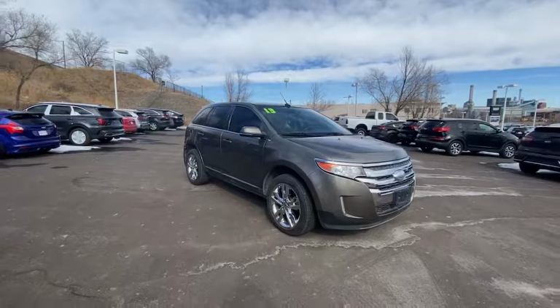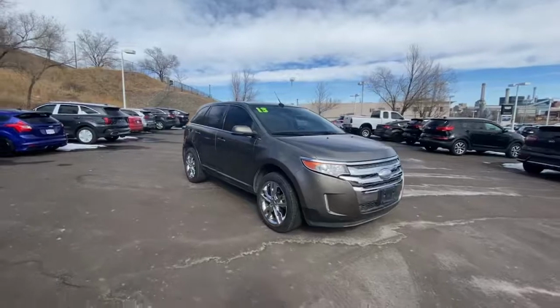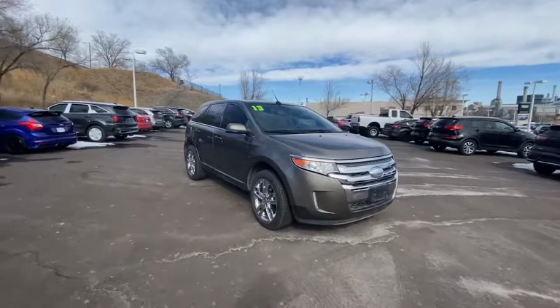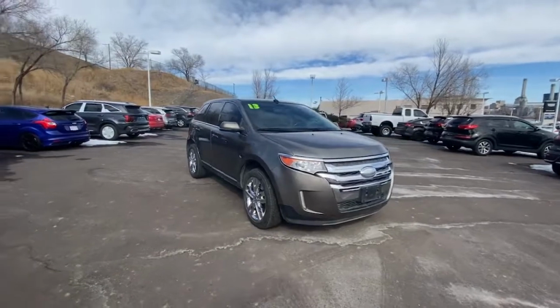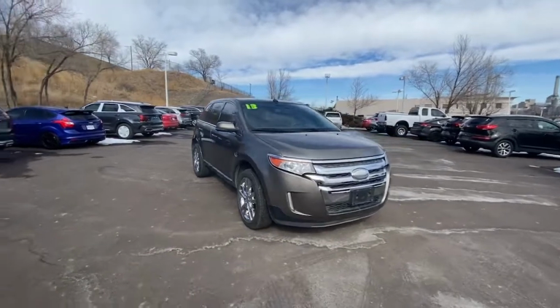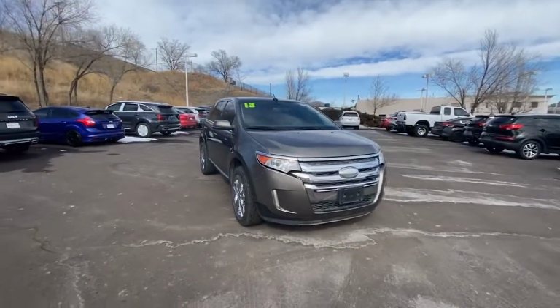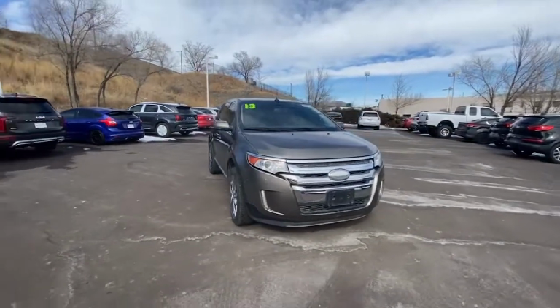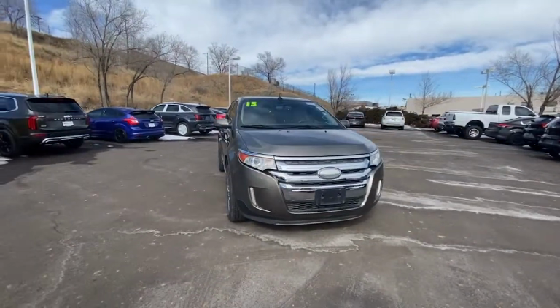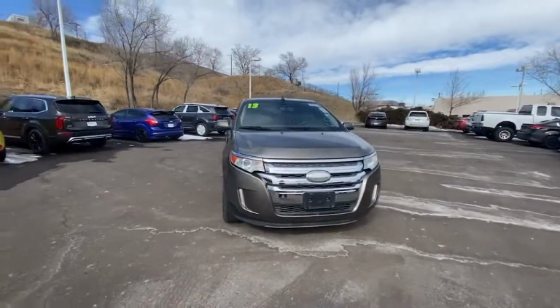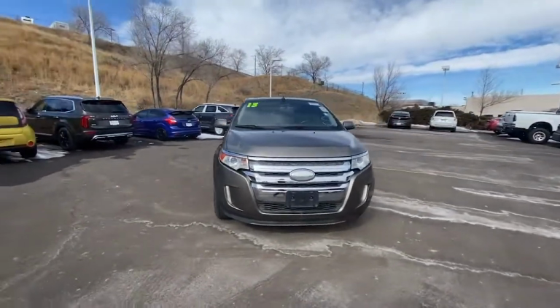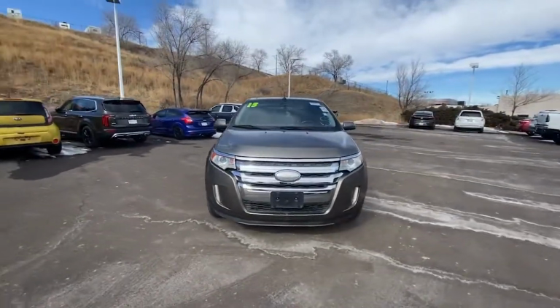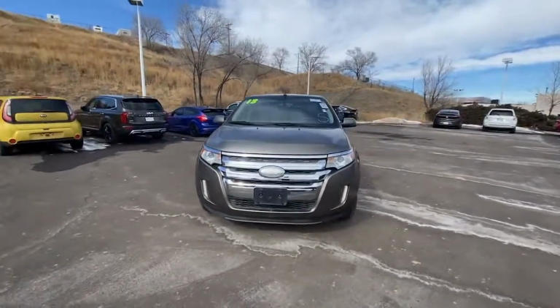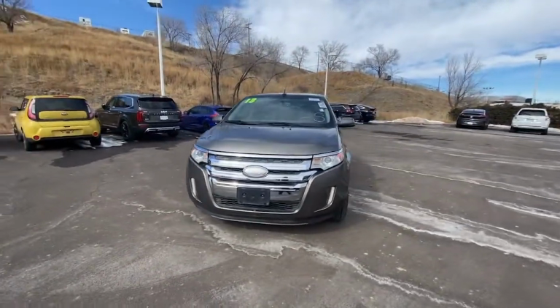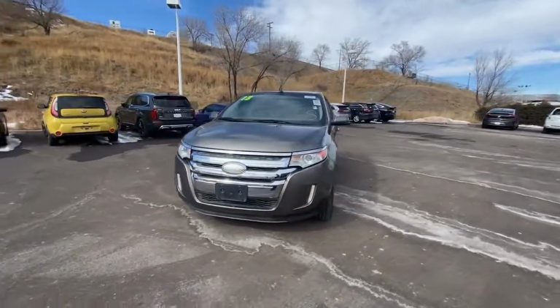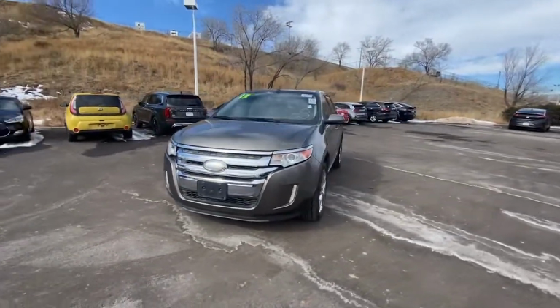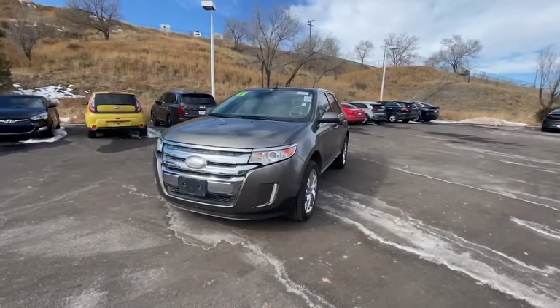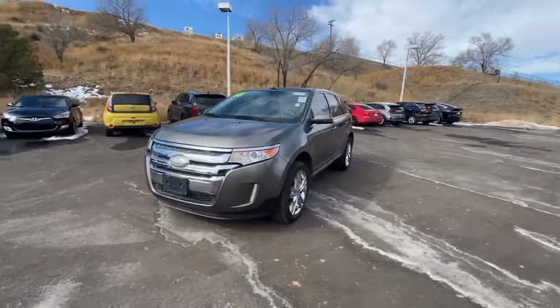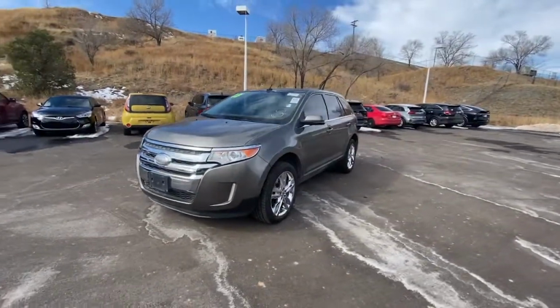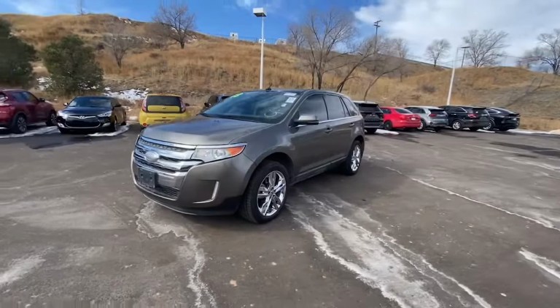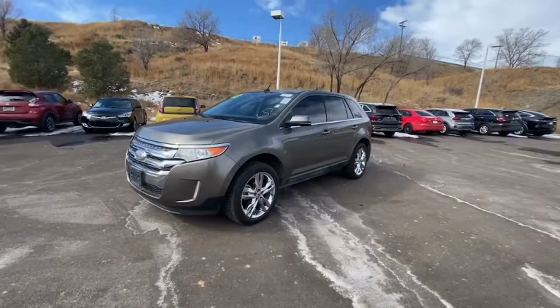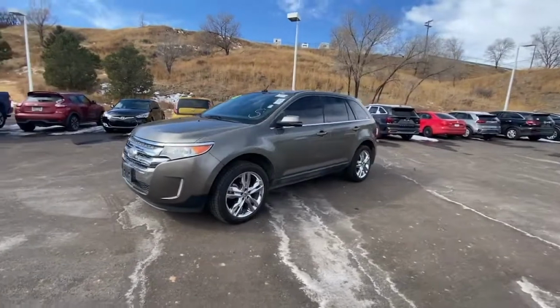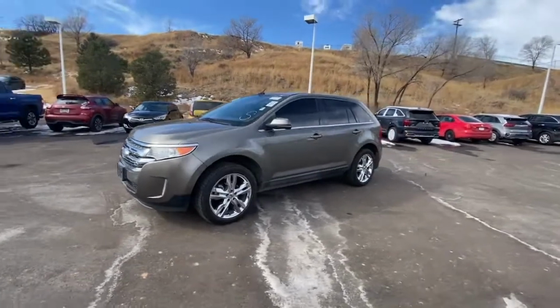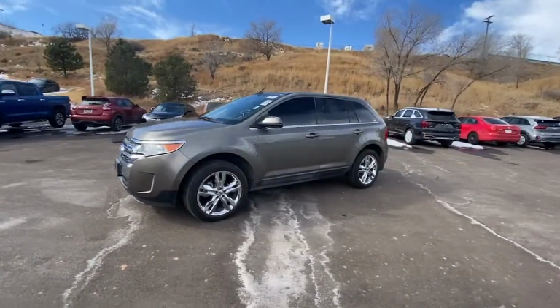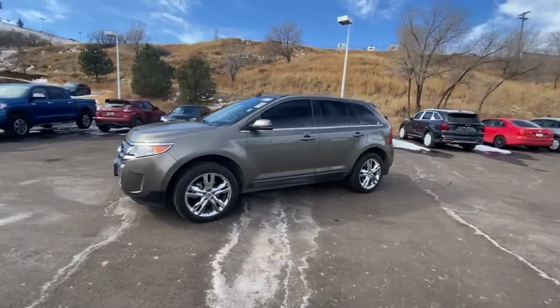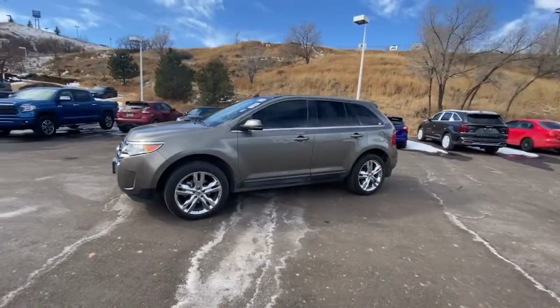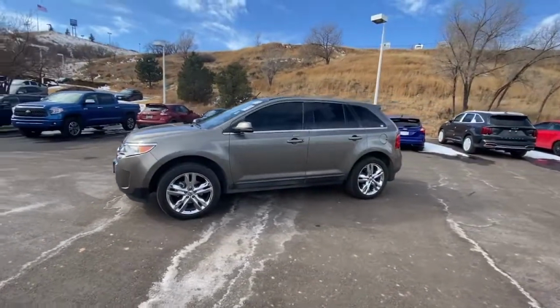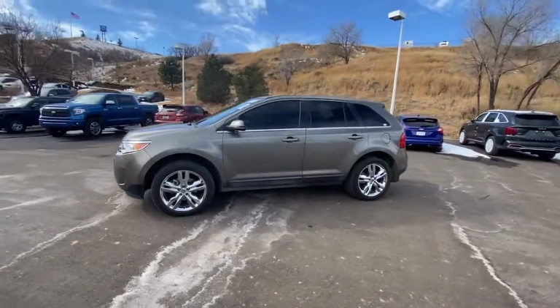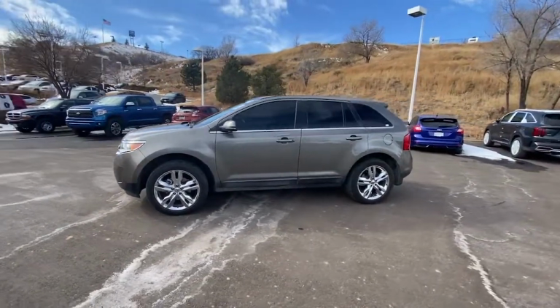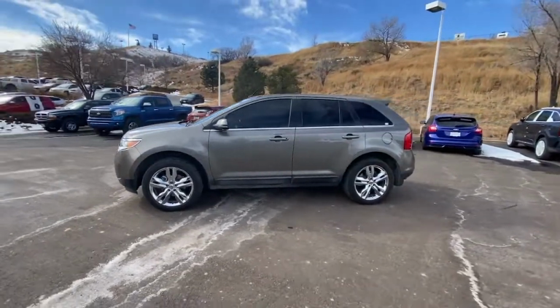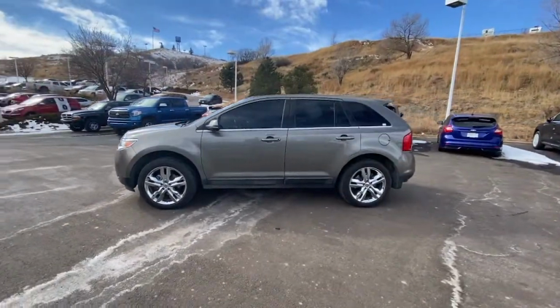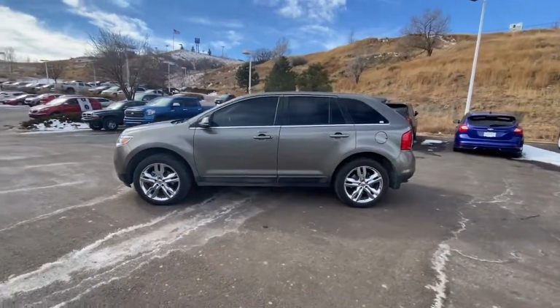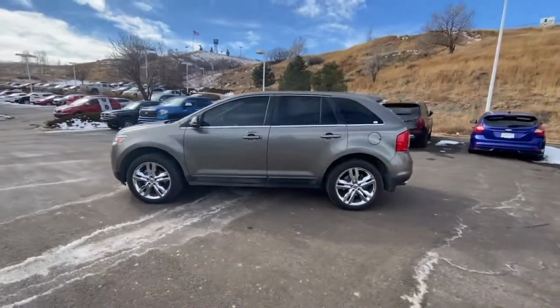You just found the 2013 Ford Edge. With less than 90,000 miles on the odometer, this vehicle provides excellent value.